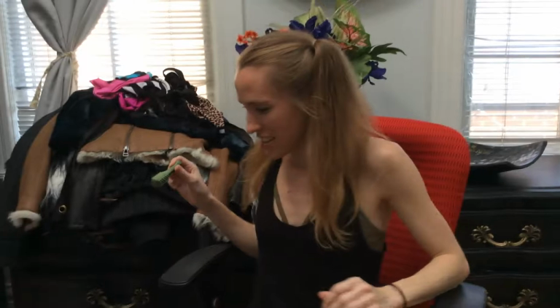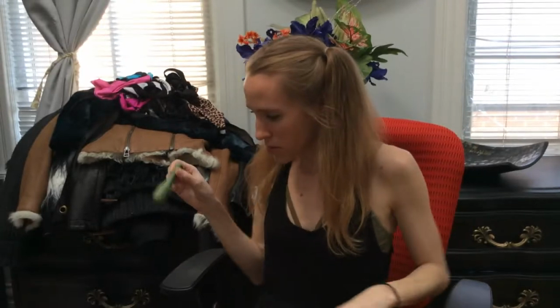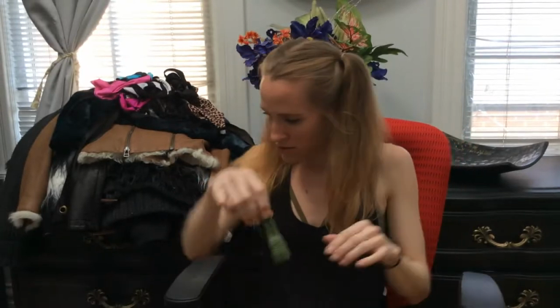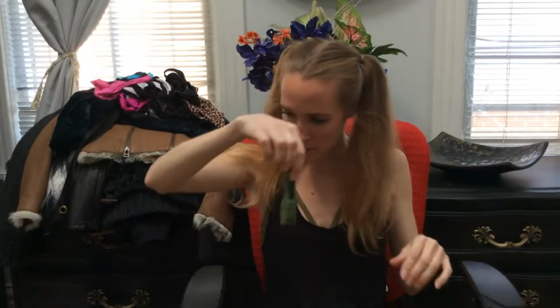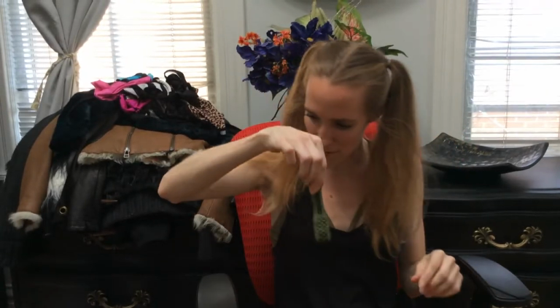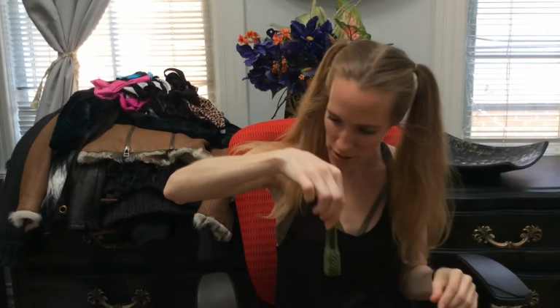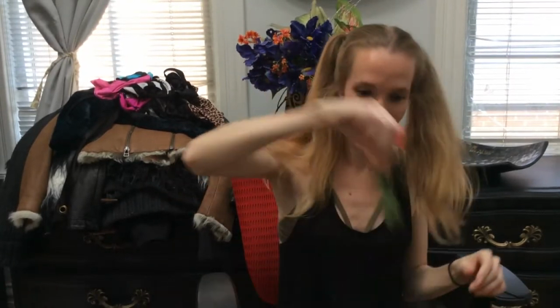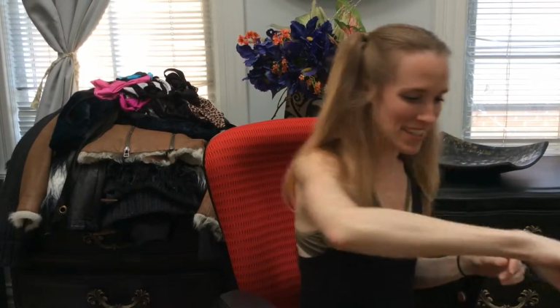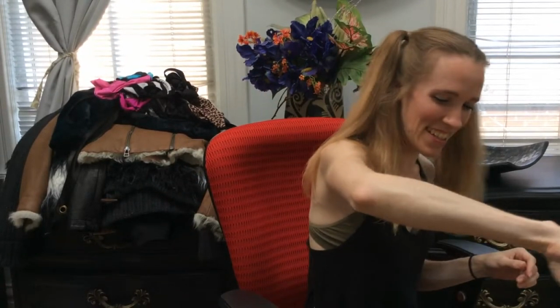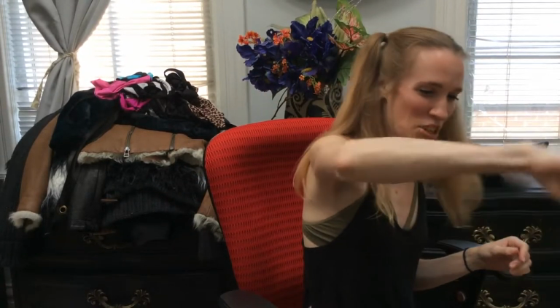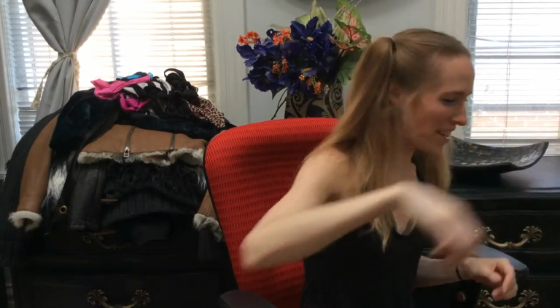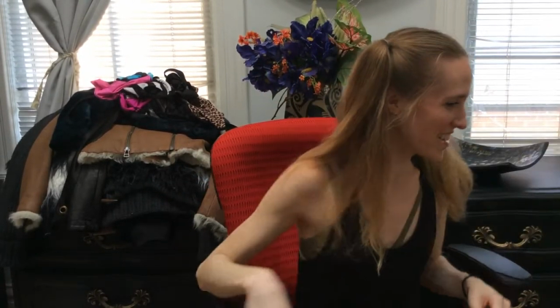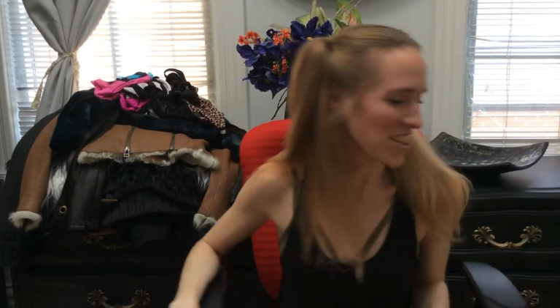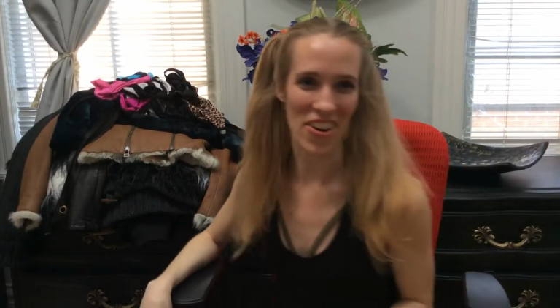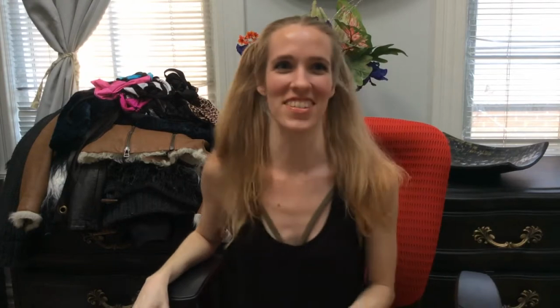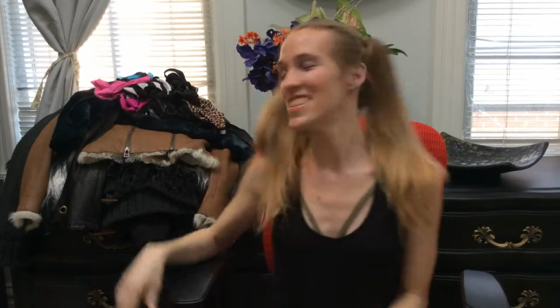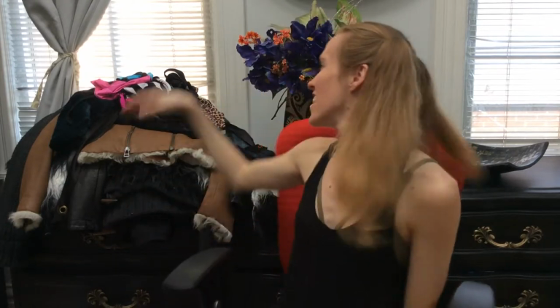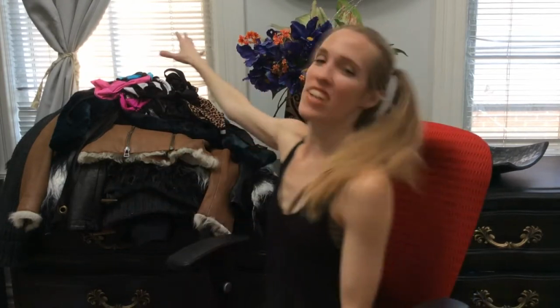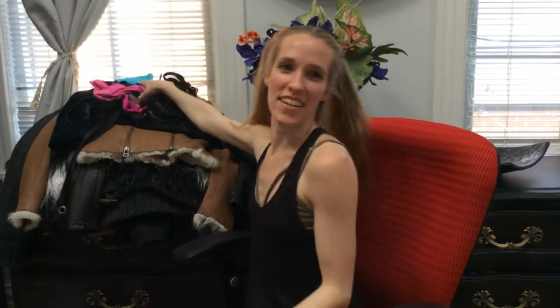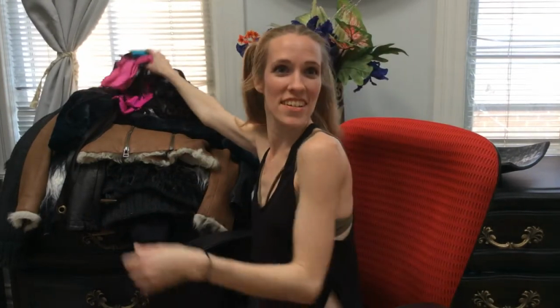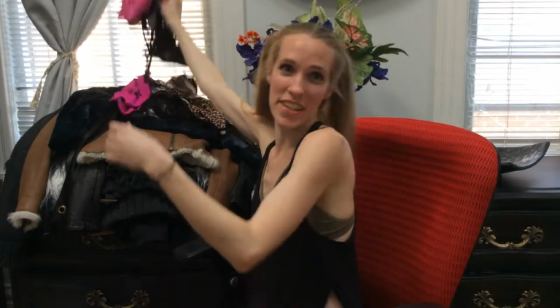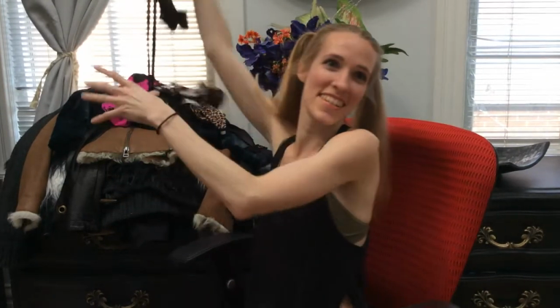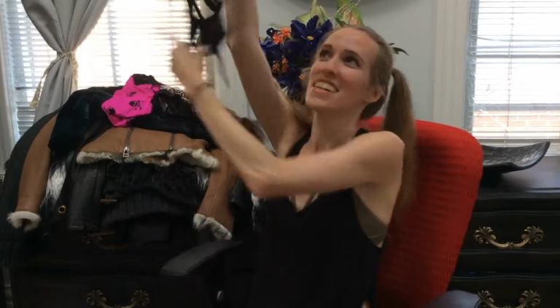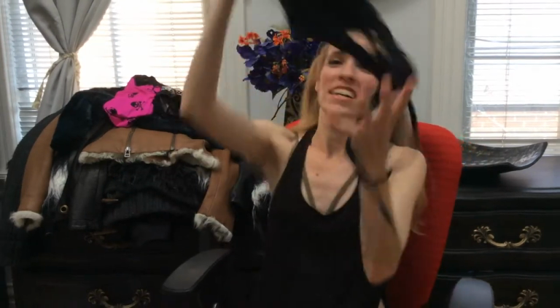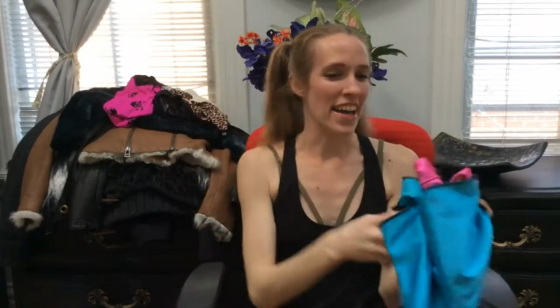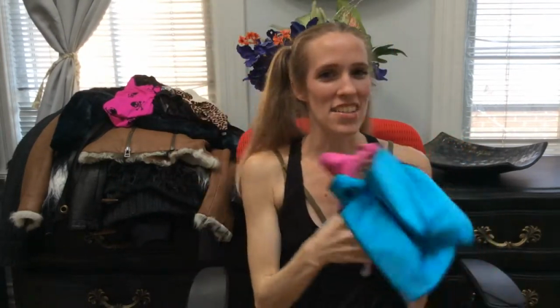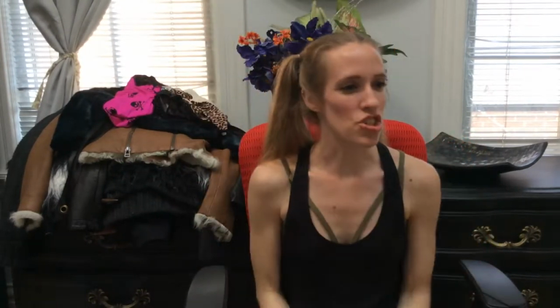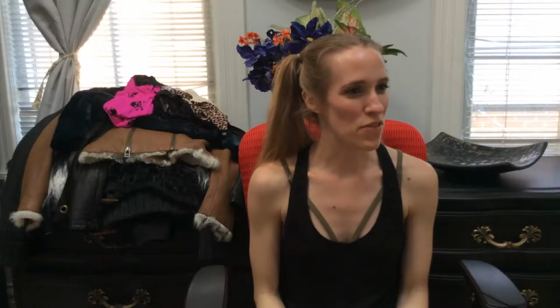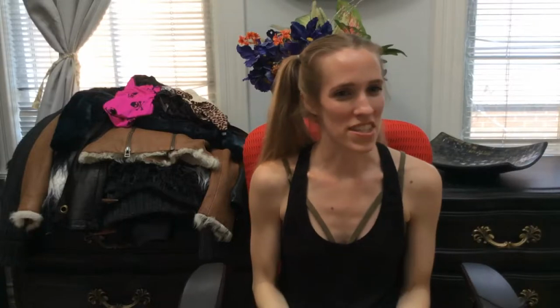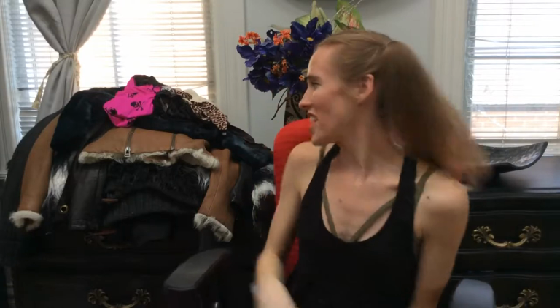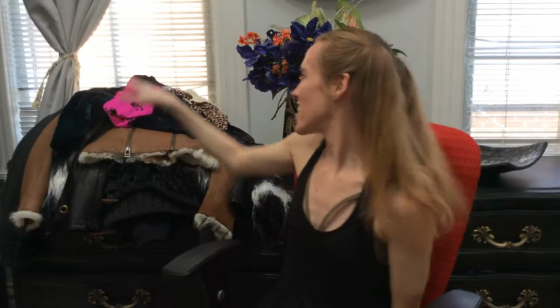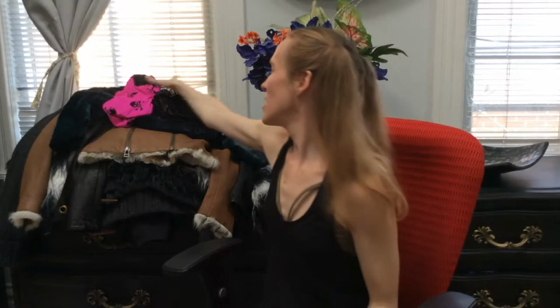Come here. Don't bite me. Good girl. Okay, ready? Hey guys, this is Trixie from TrixieExchange.com.